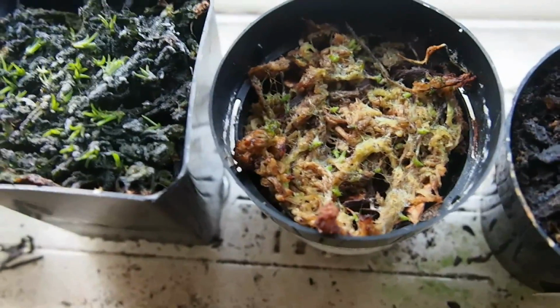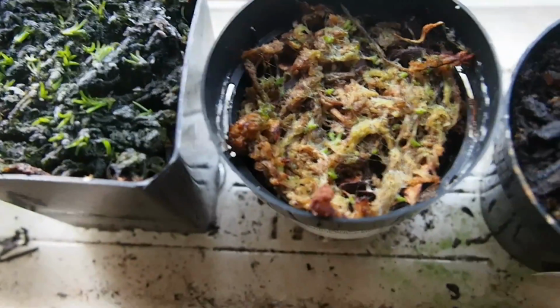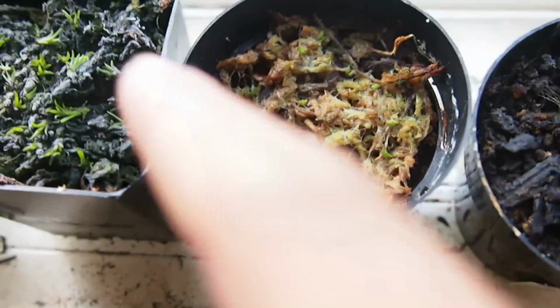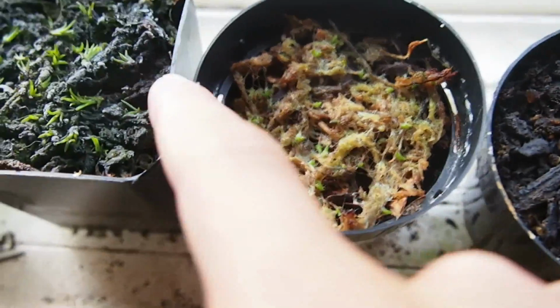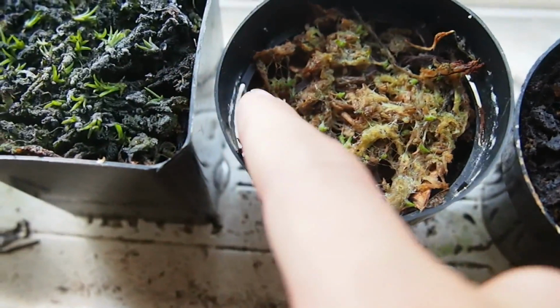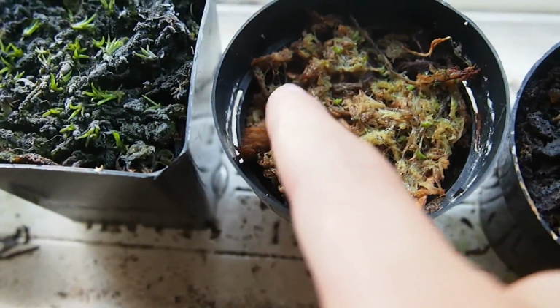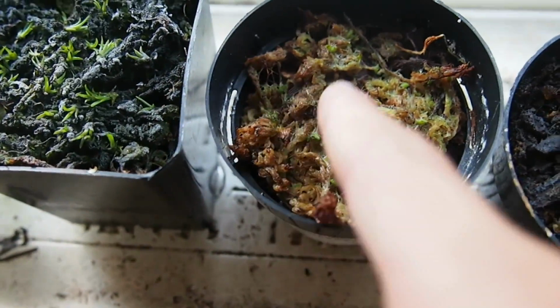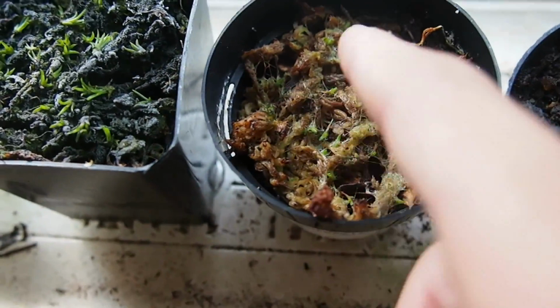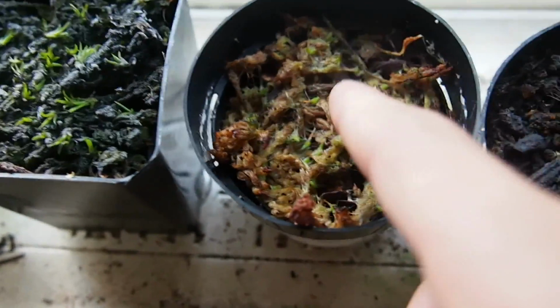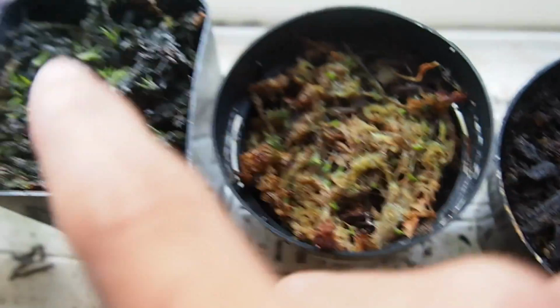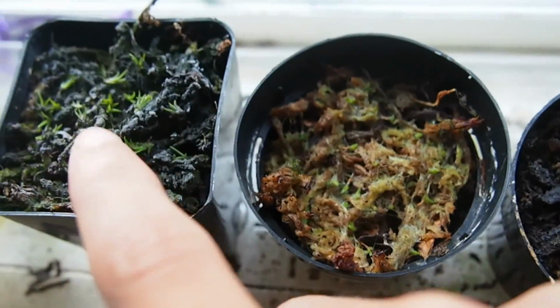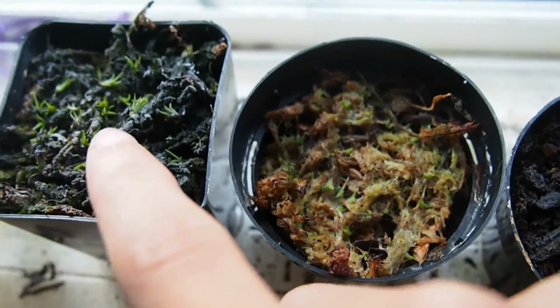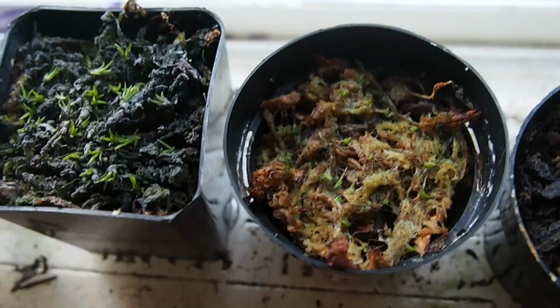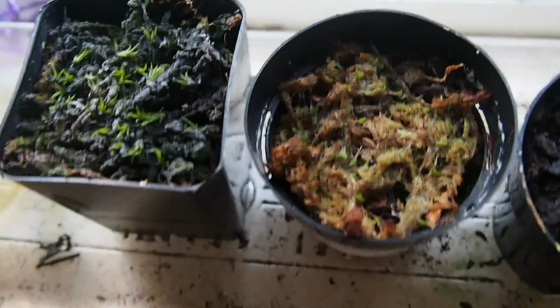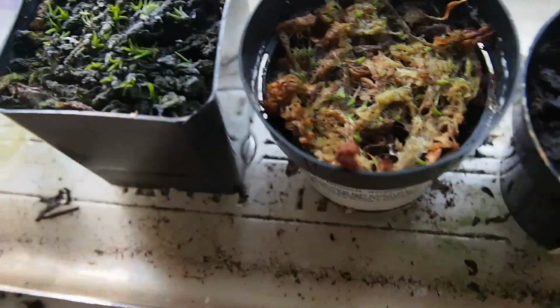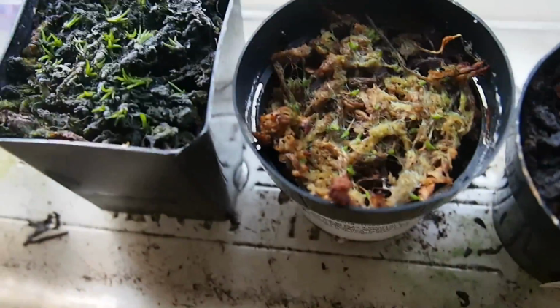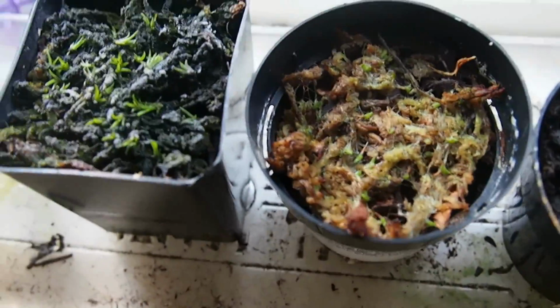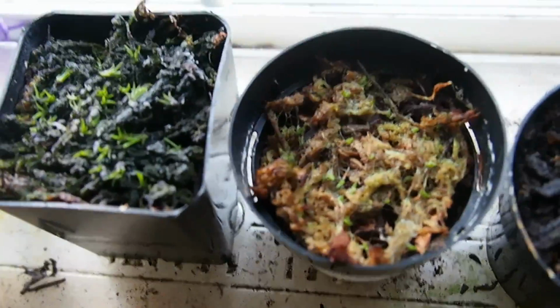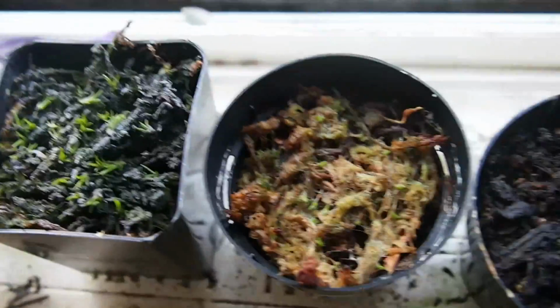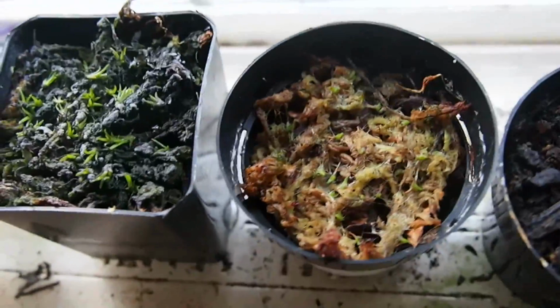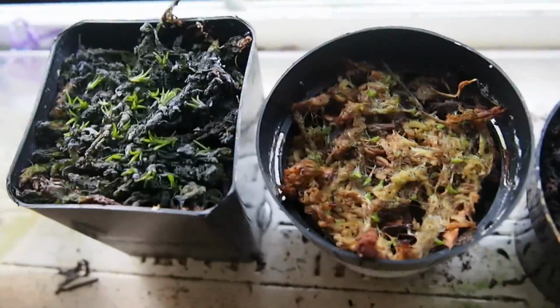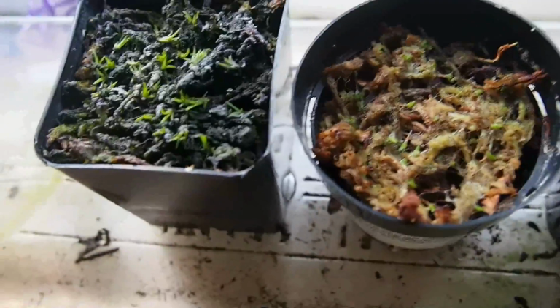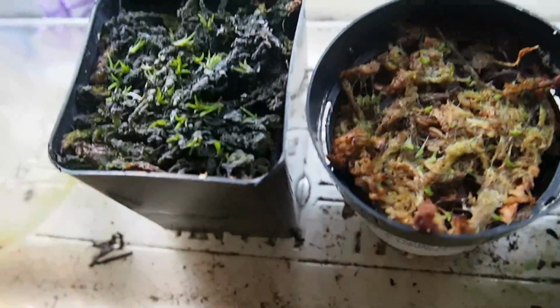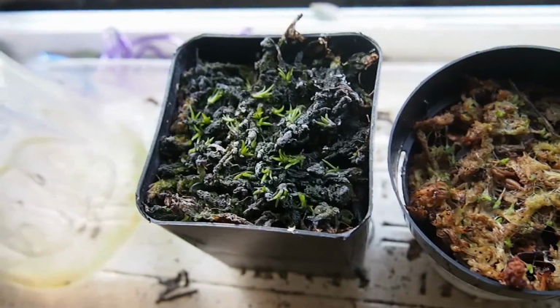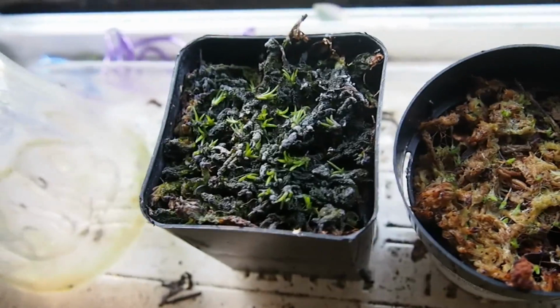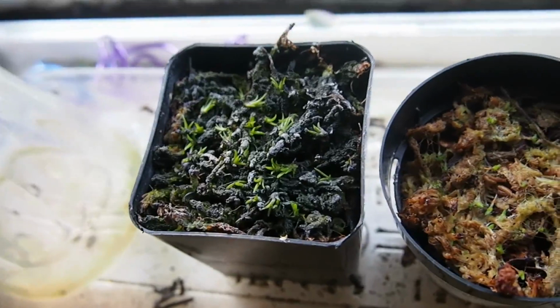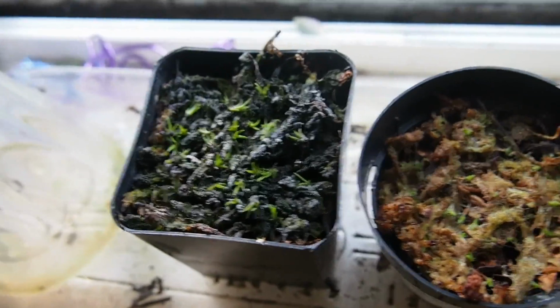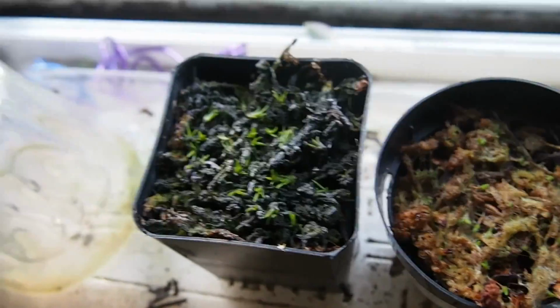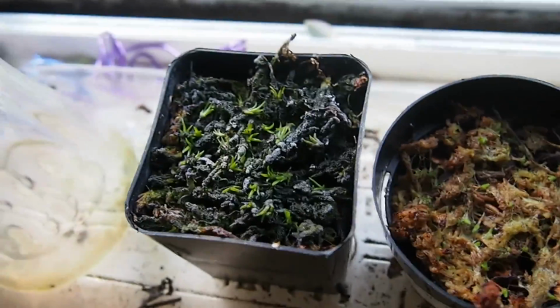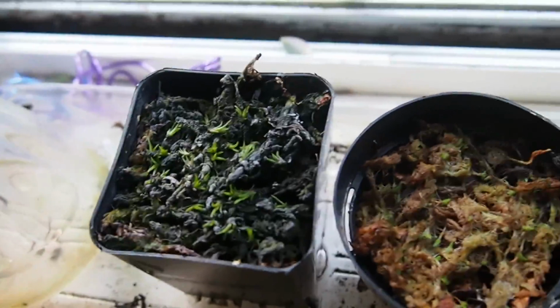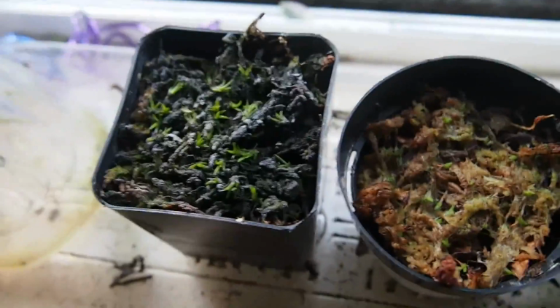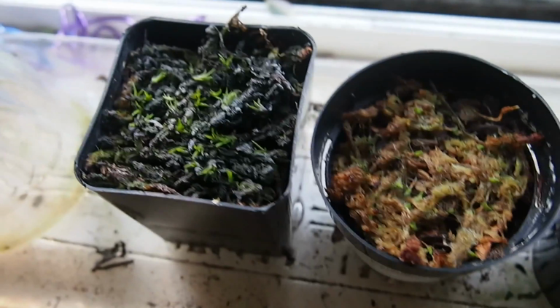I'll probably let these ones right here grow to this size, and then I will take them out and put them wherever I'm going to put them. I haven't decided yet.